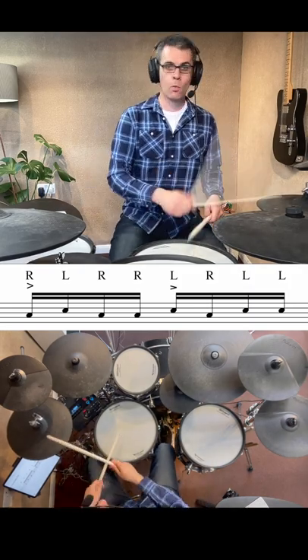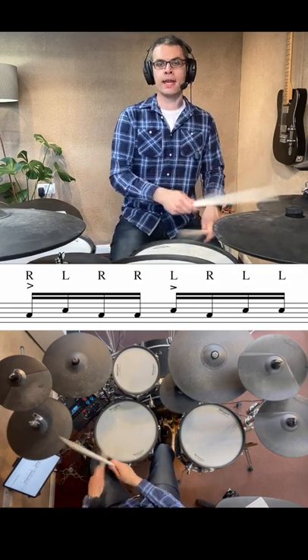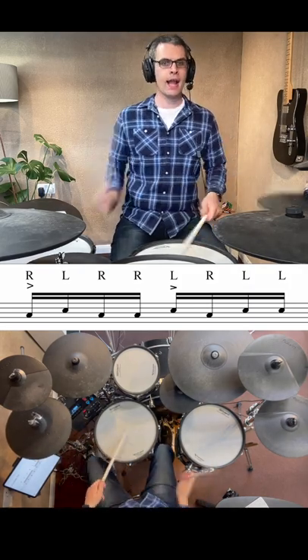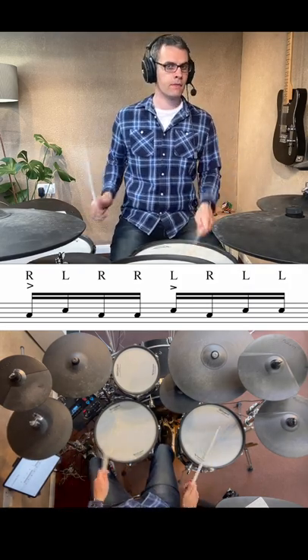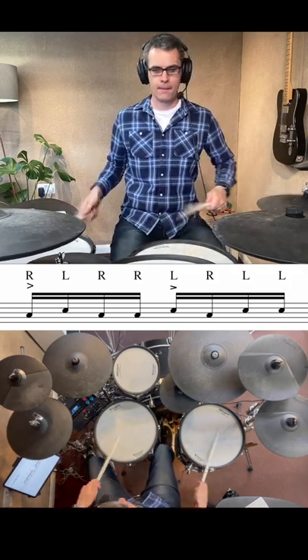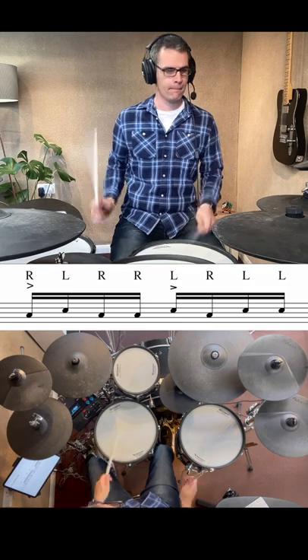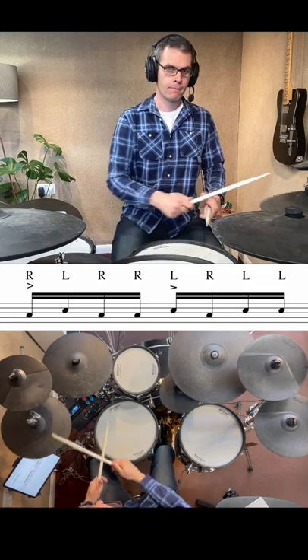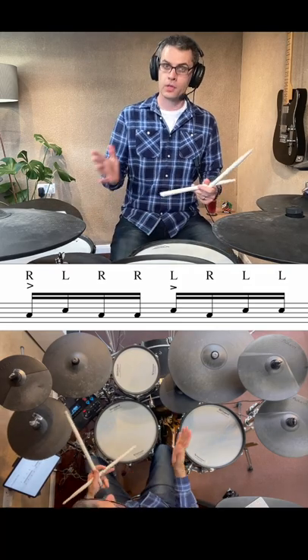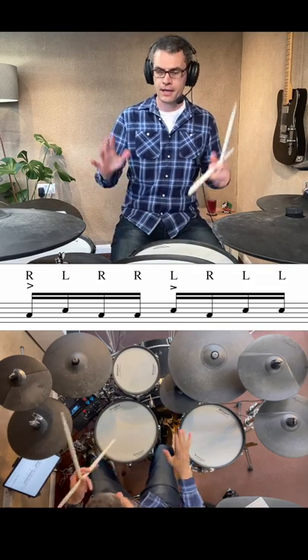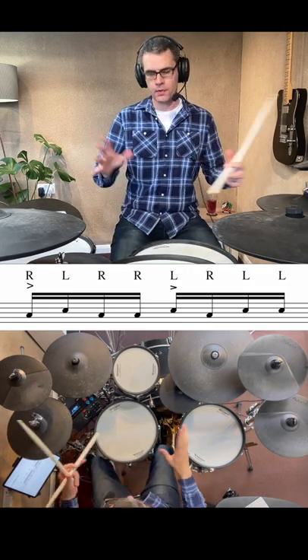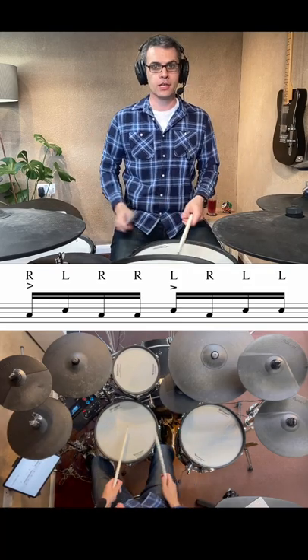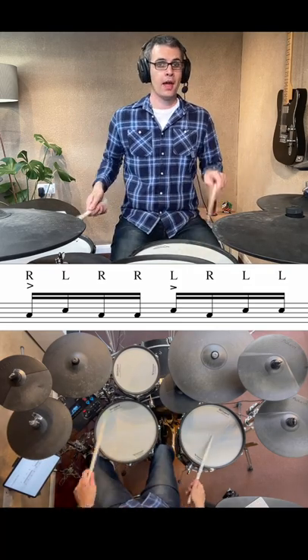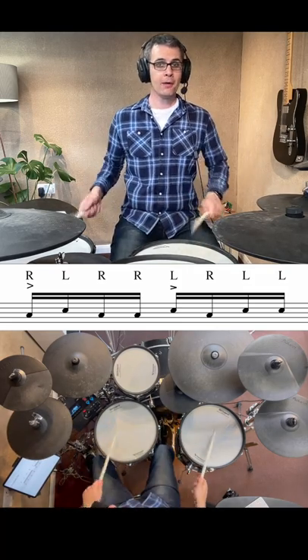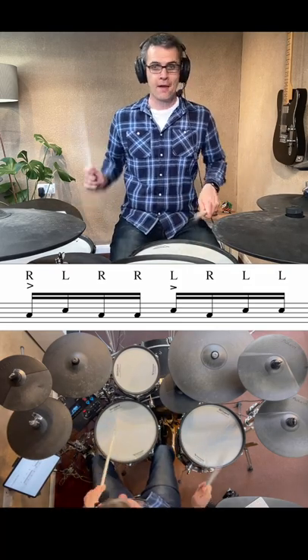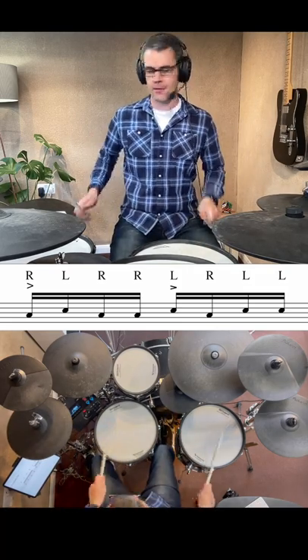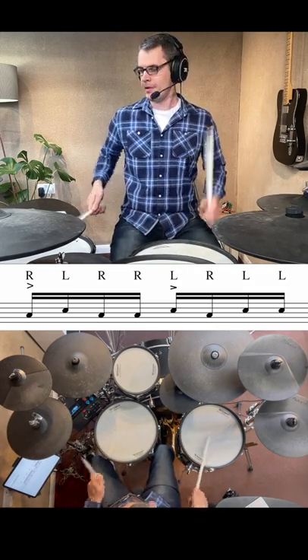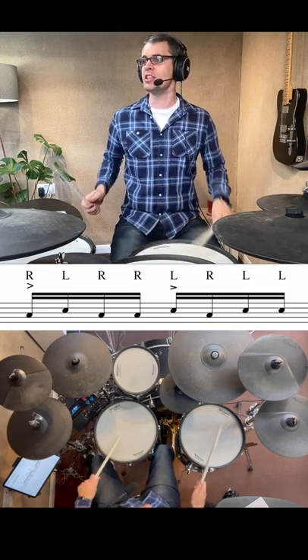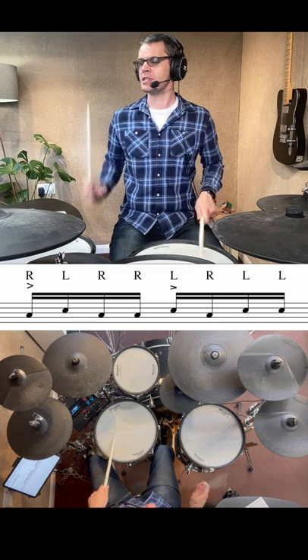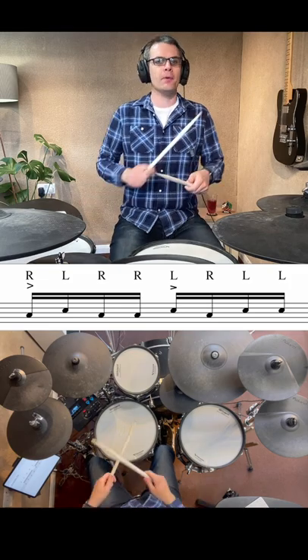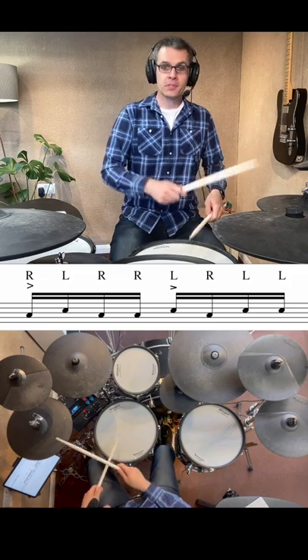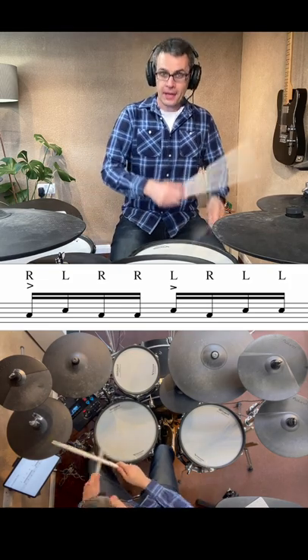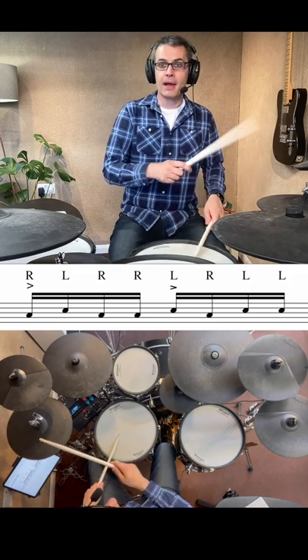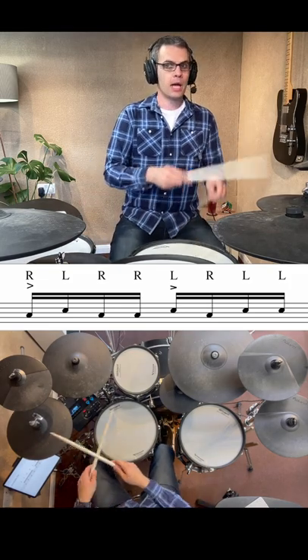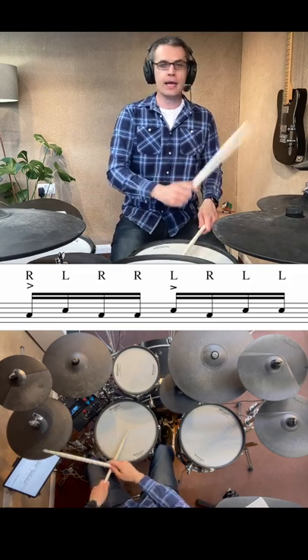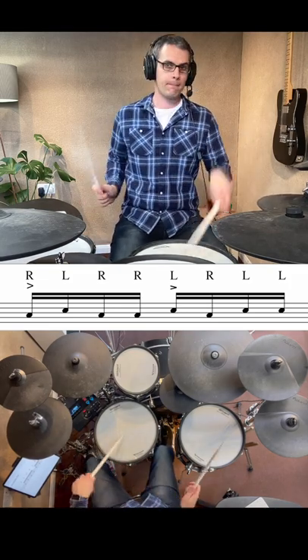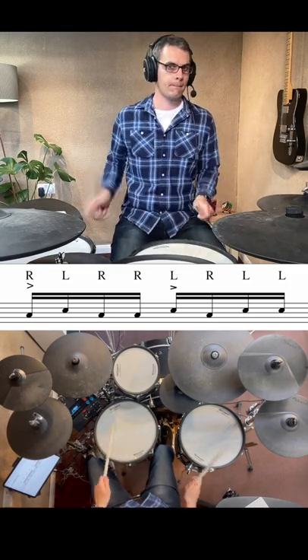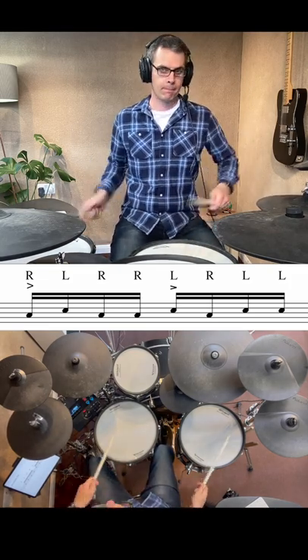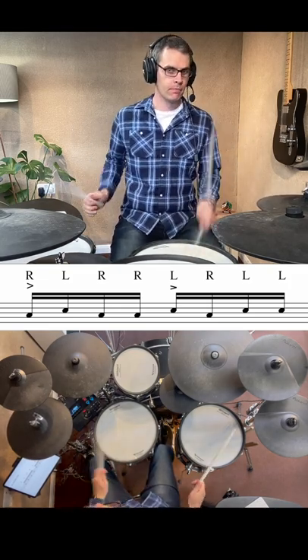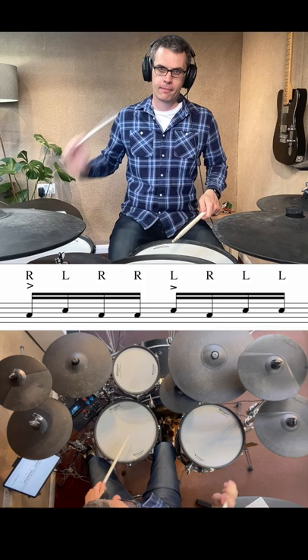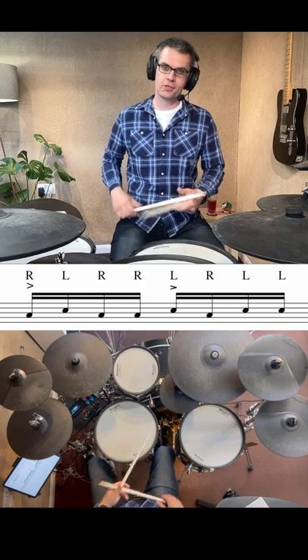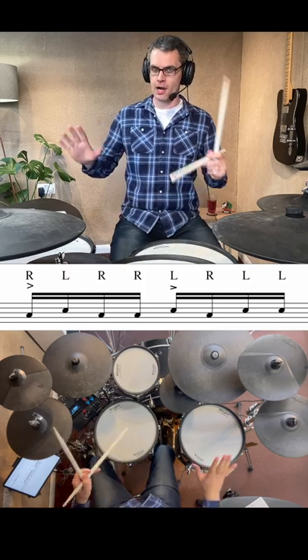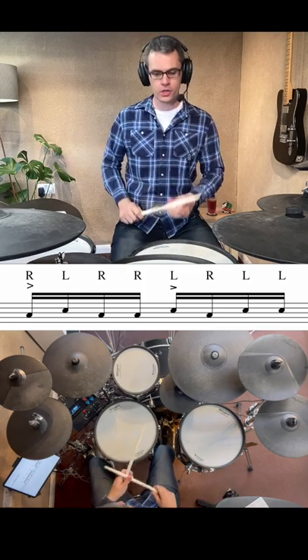And then try to fit it with your groove. Work on getting in and out of the fill so that you can apply it, because if you don't do that then it's just a 'hey look at me, I can play the drums.' You want to be able to be playing with the band and apply it just wherever you want to.